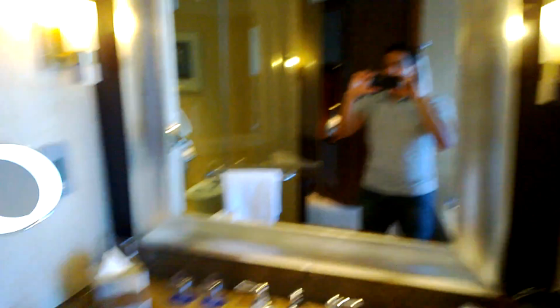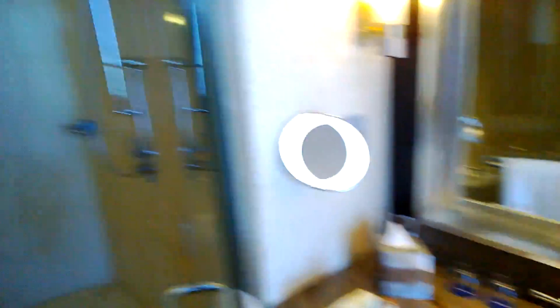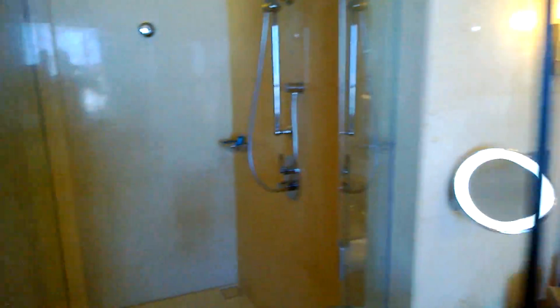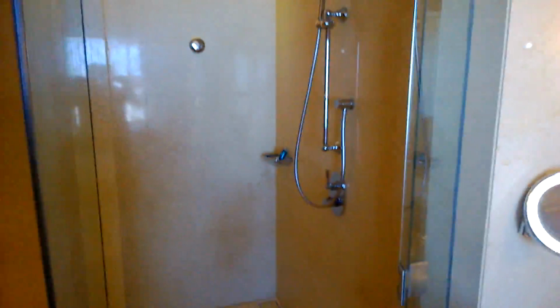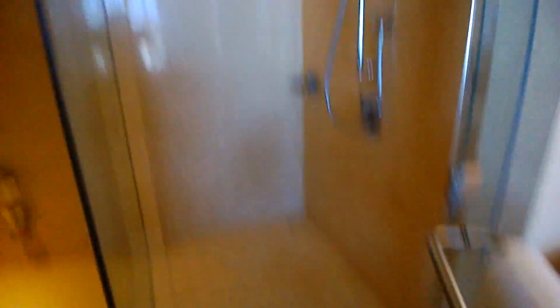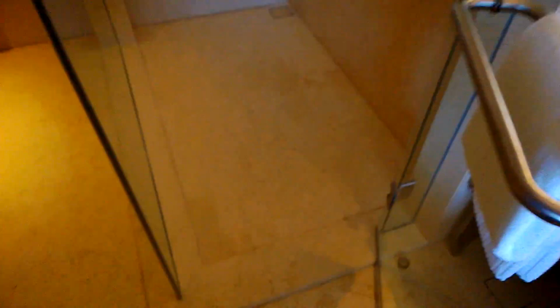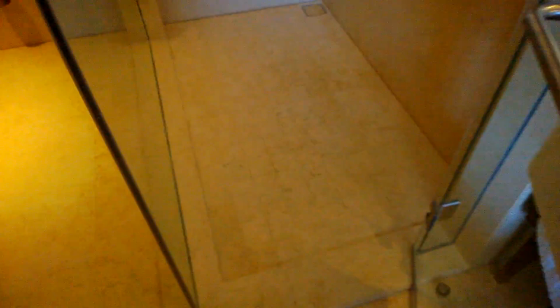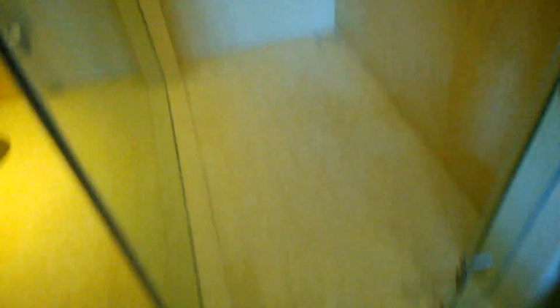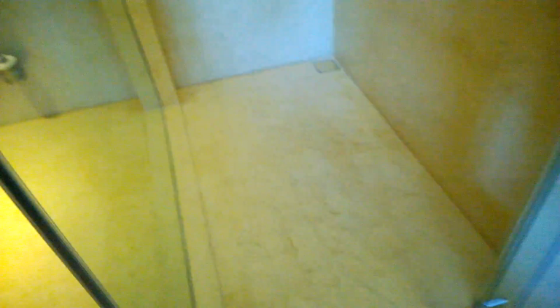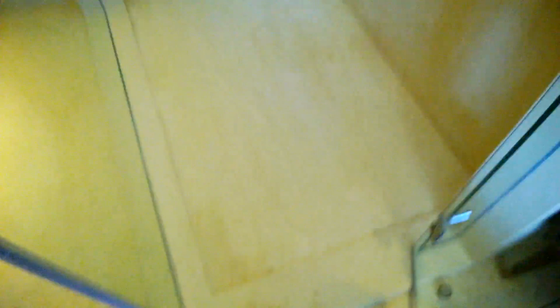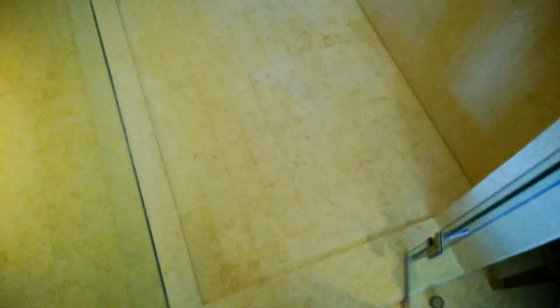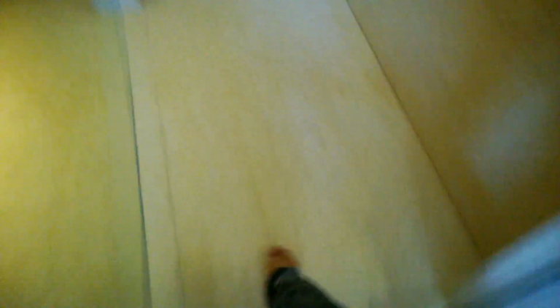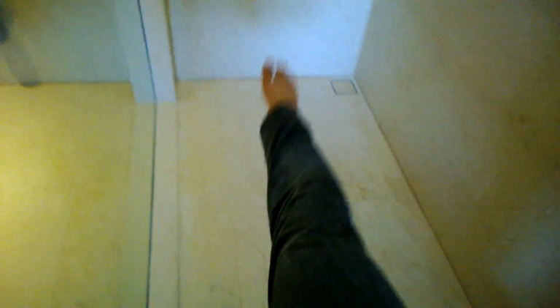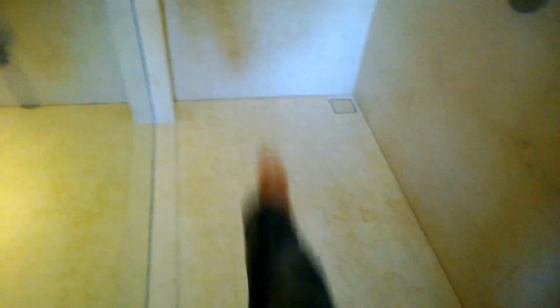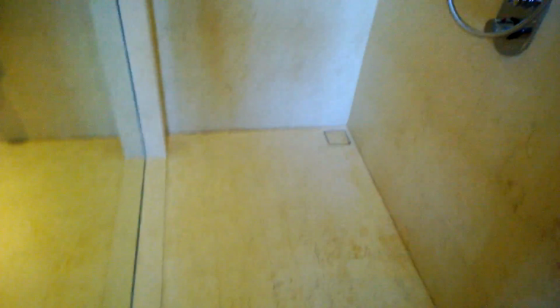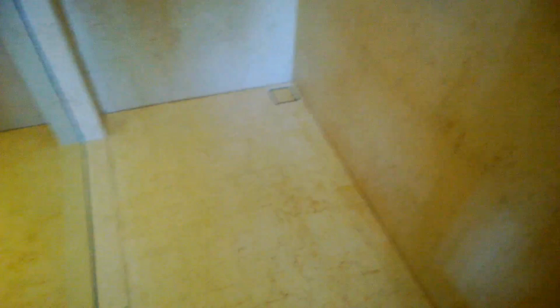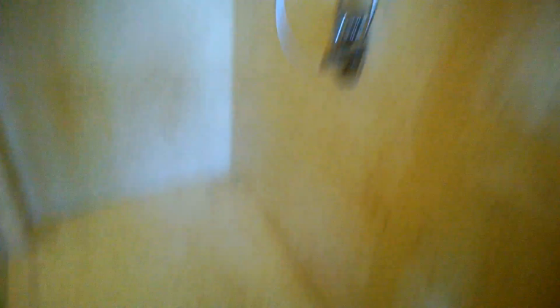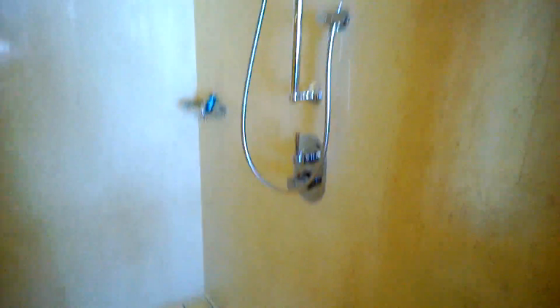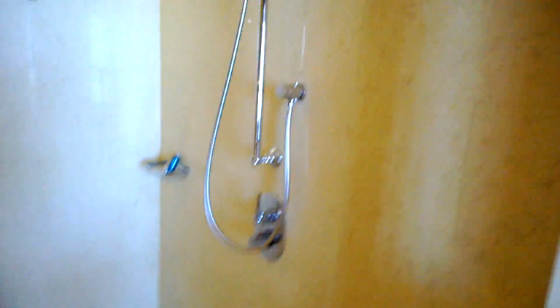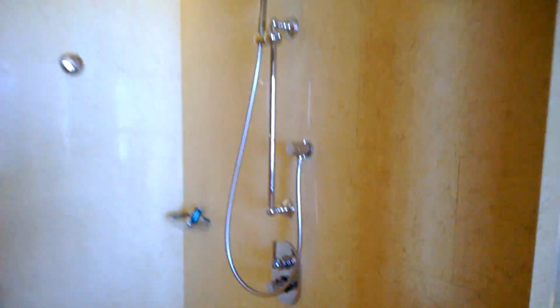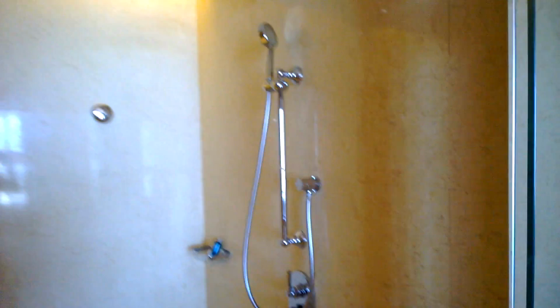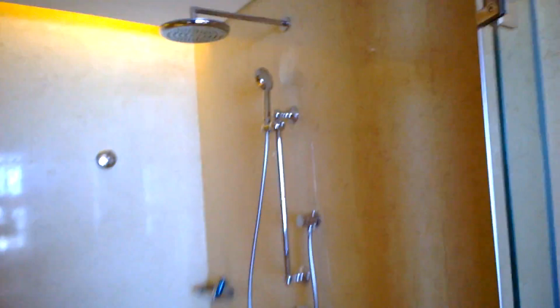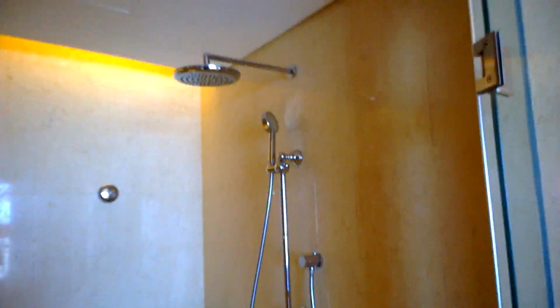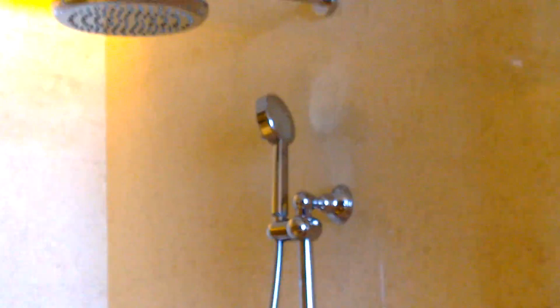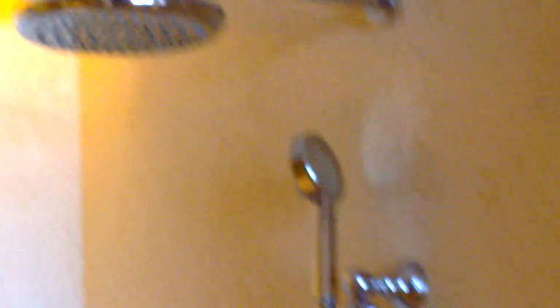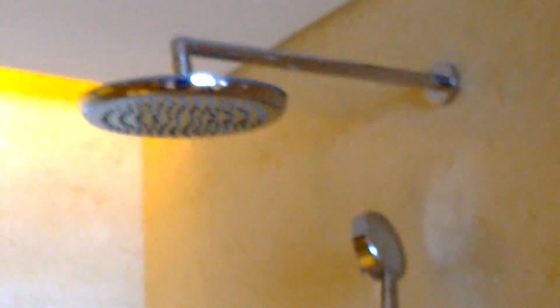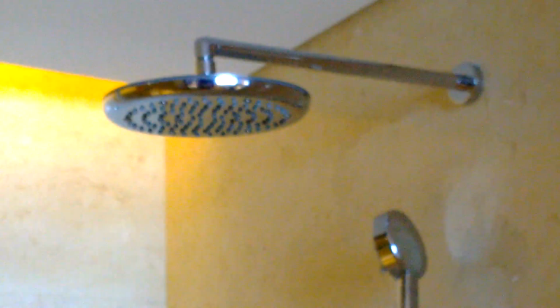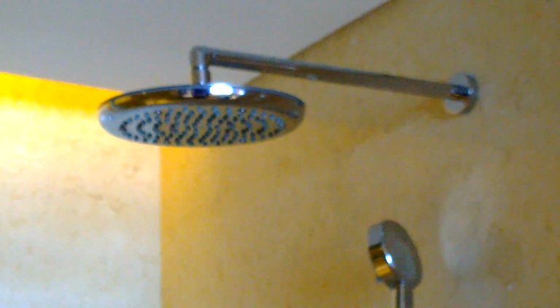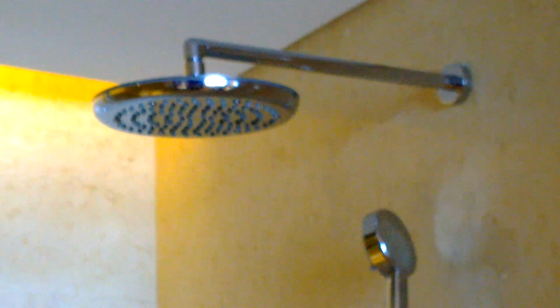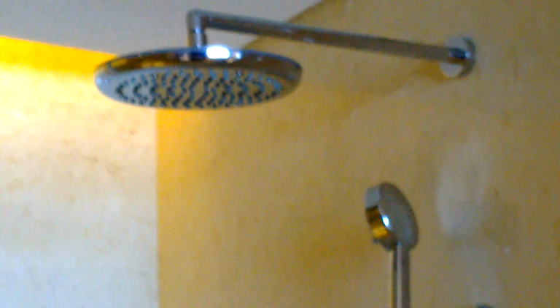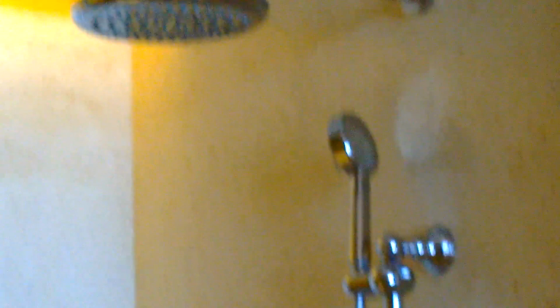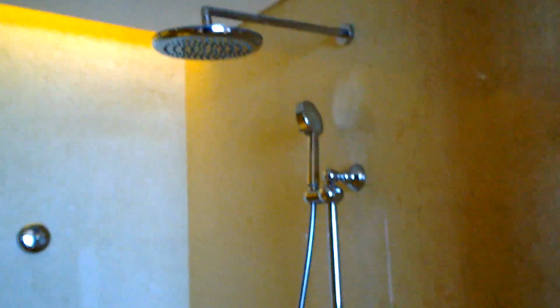And a humongous shower — the shower is literally the size of my room in Jordan. And it has a huge shower head which I cannot wait to try out.